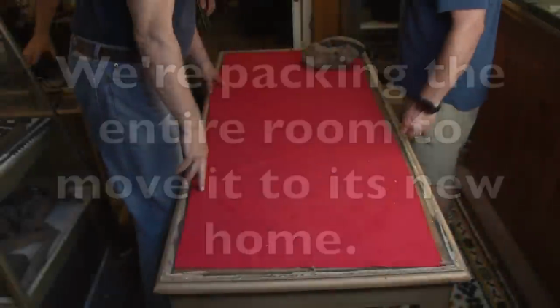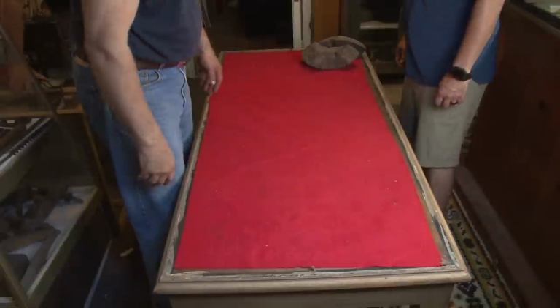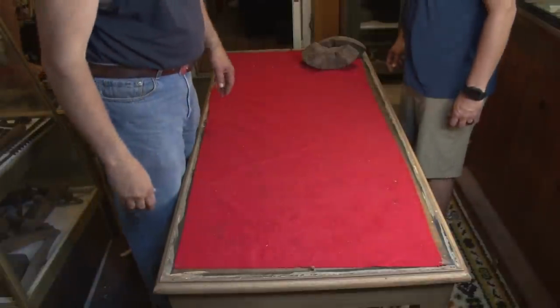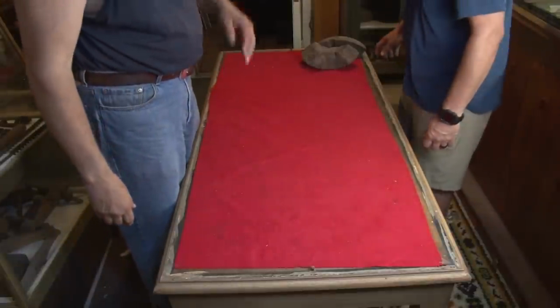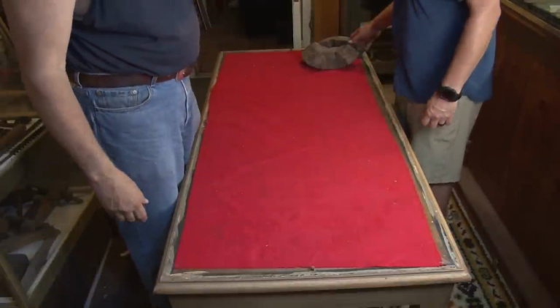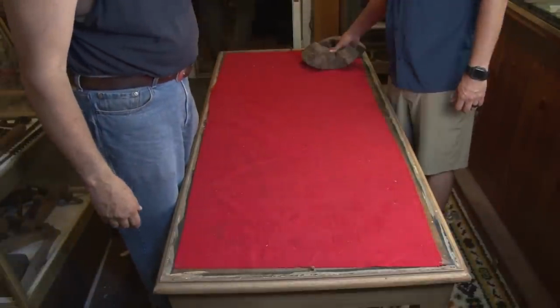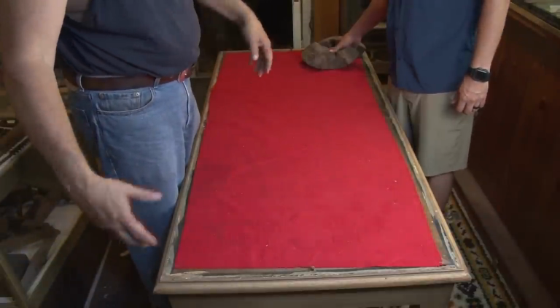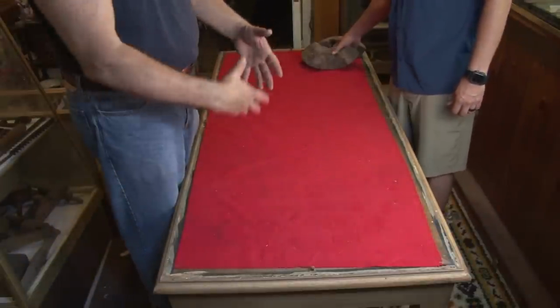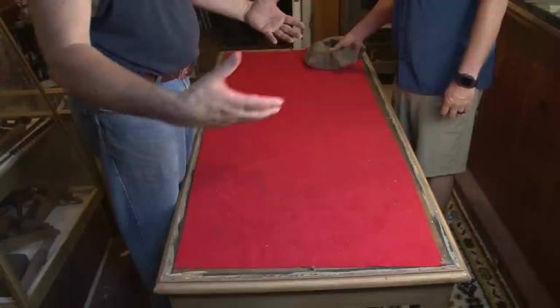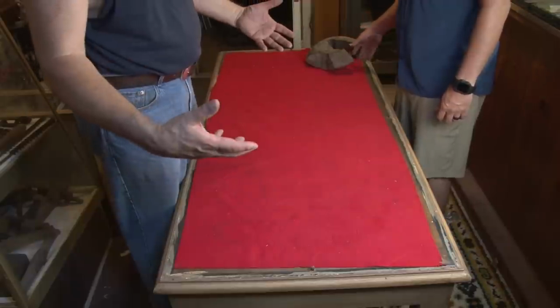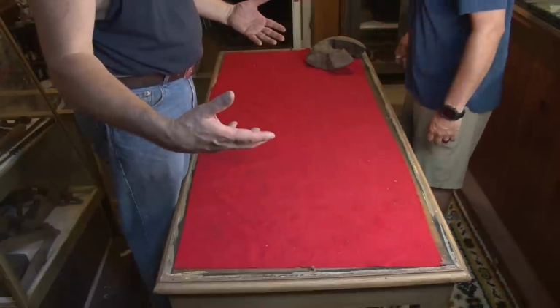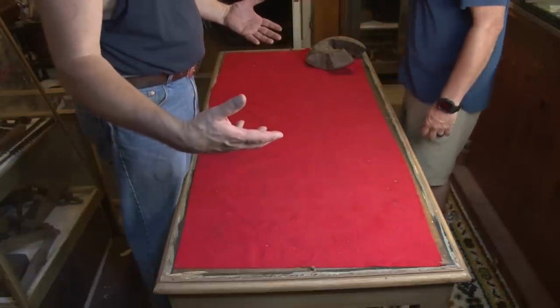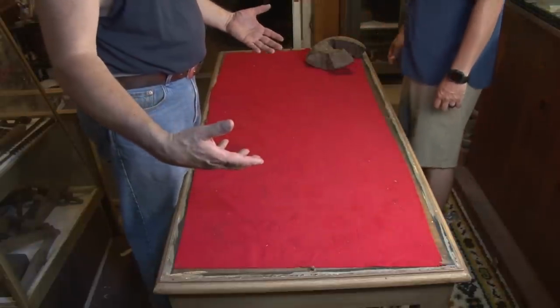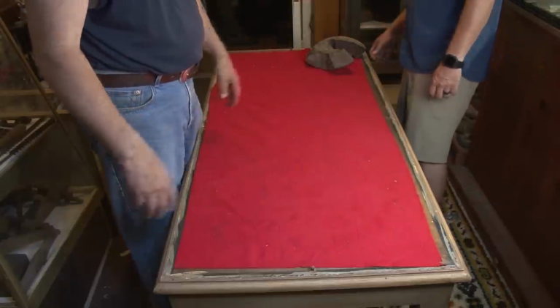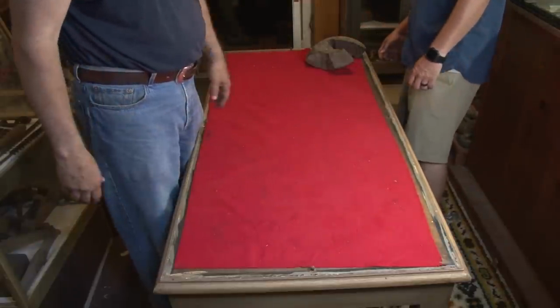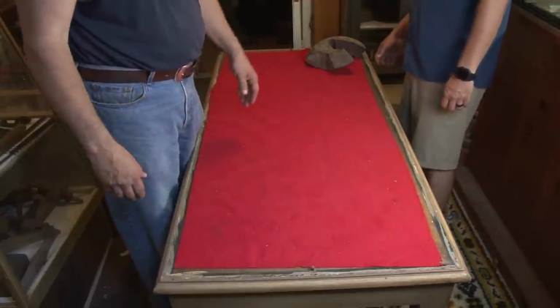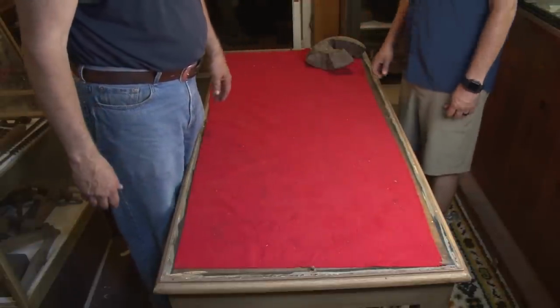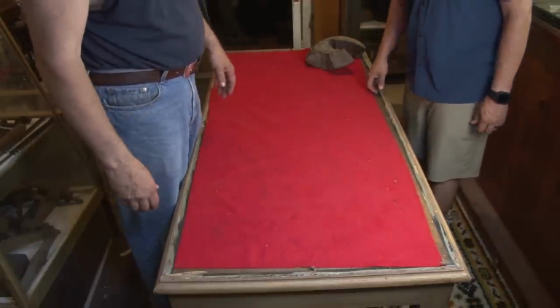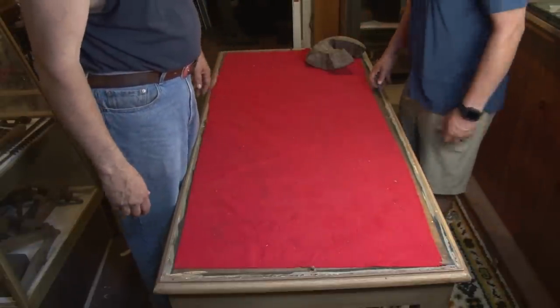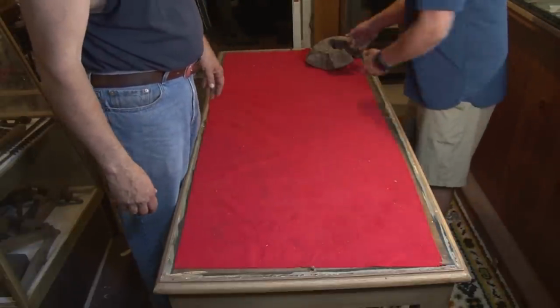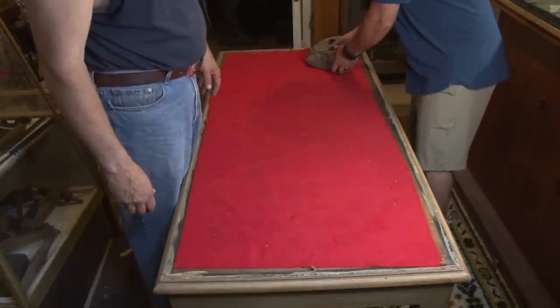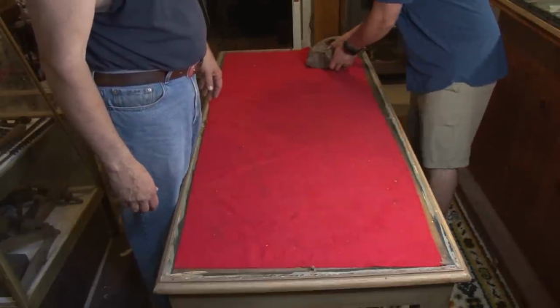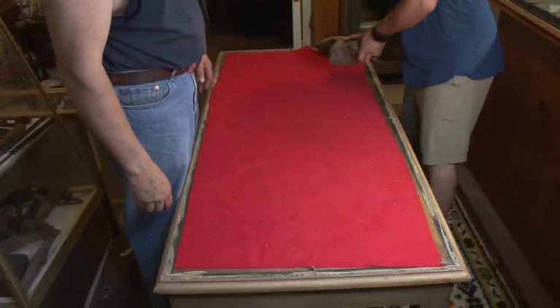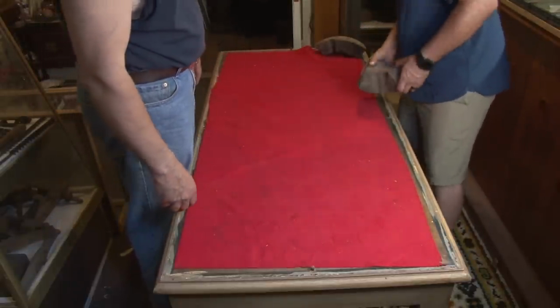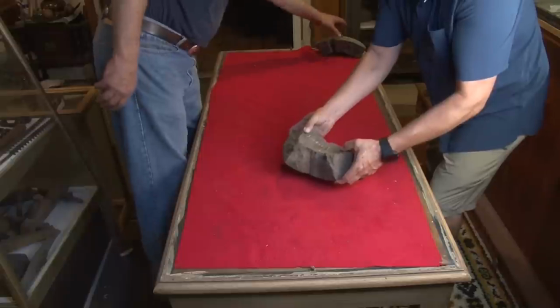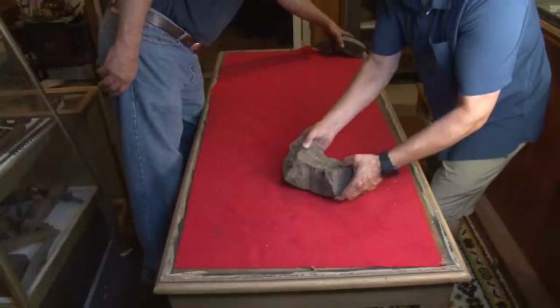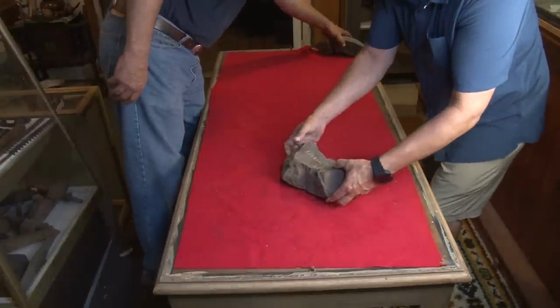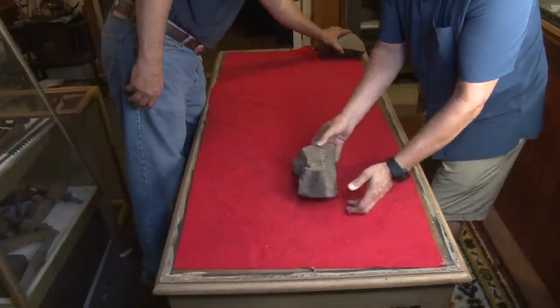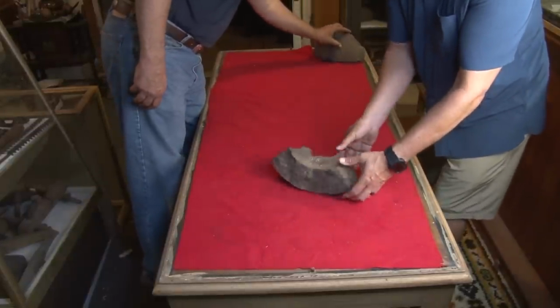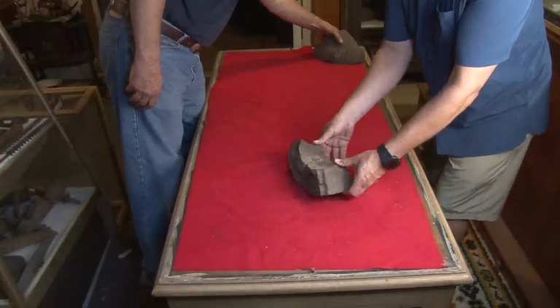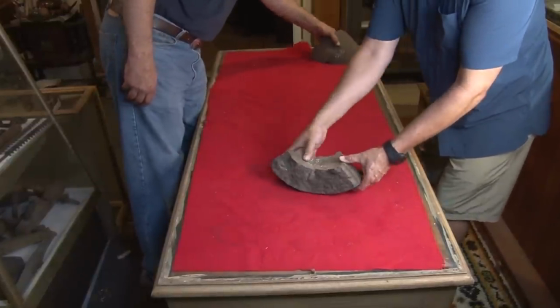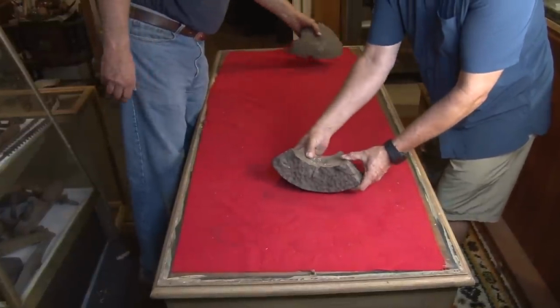So where we are right now is we've kind of documented what's here and what it looks like. What we're going to do now is start taking the heaviest stuff down. These are the two biggest frags we've seen since we've been here.